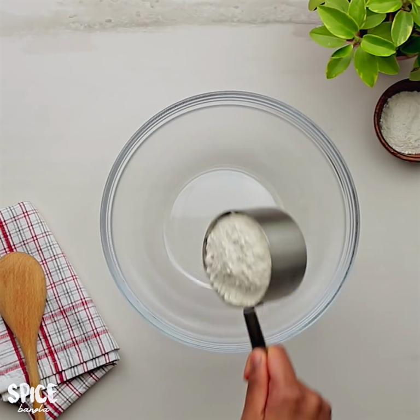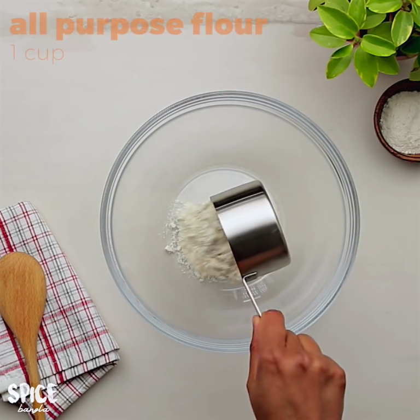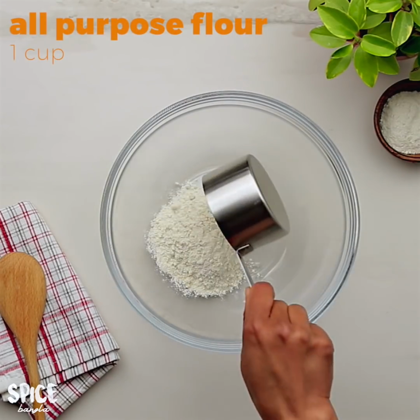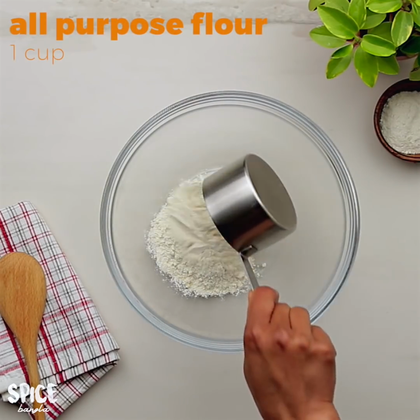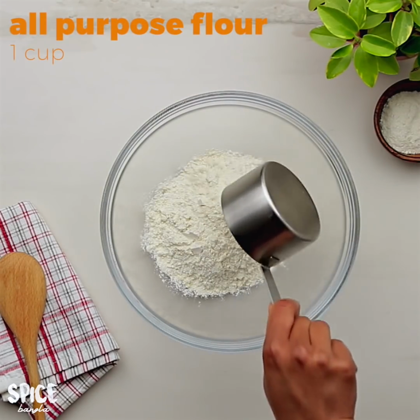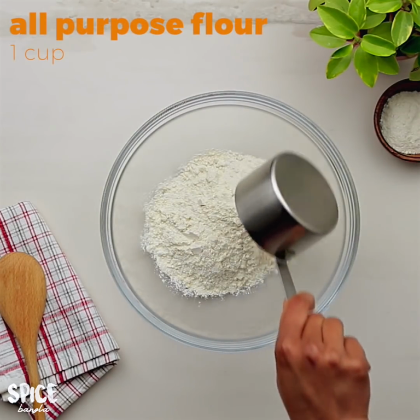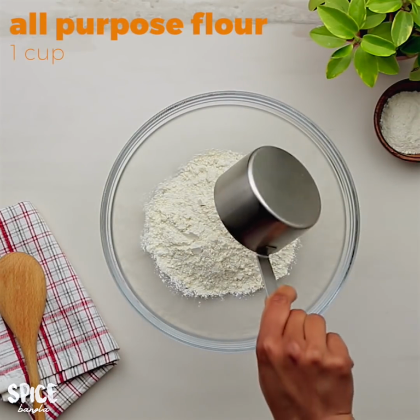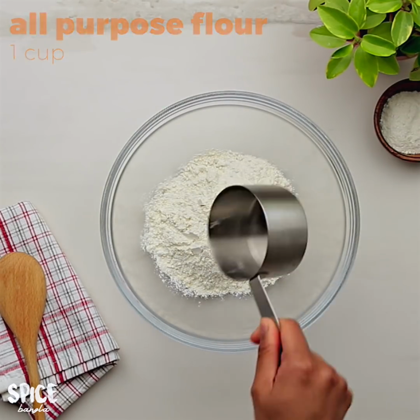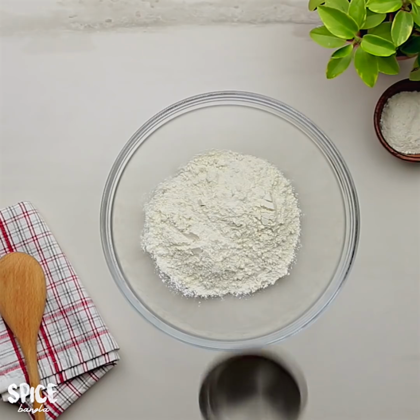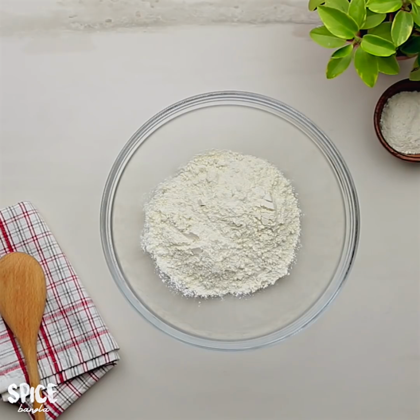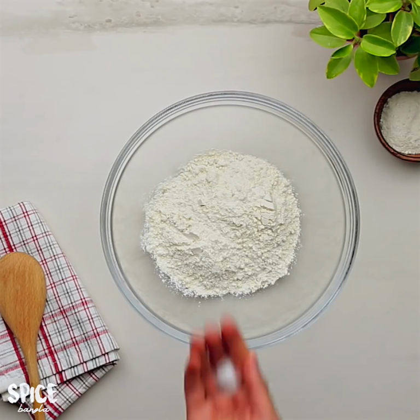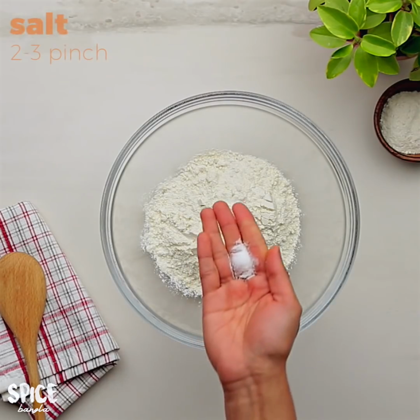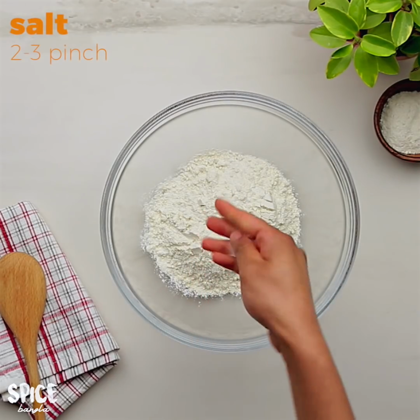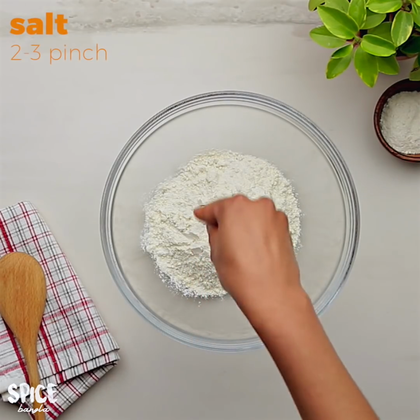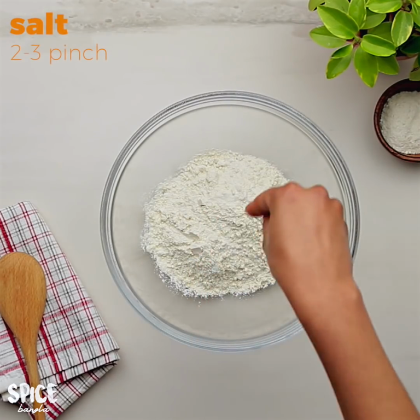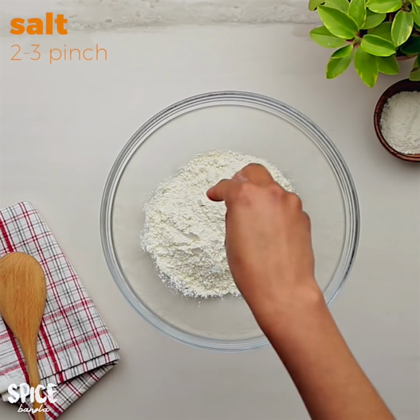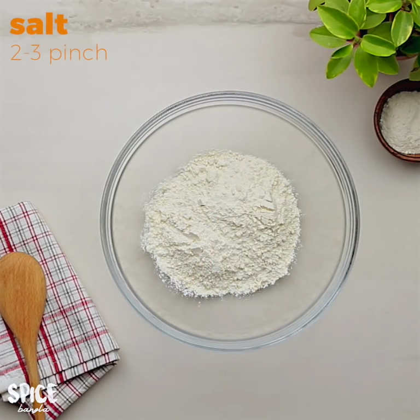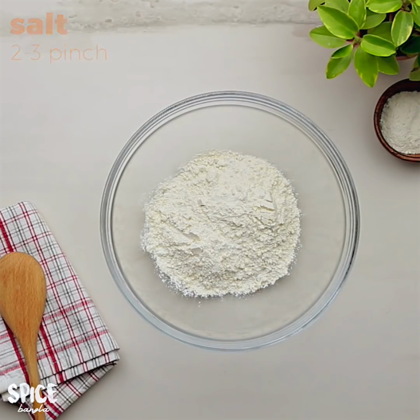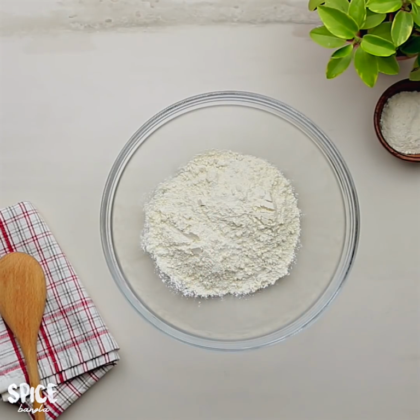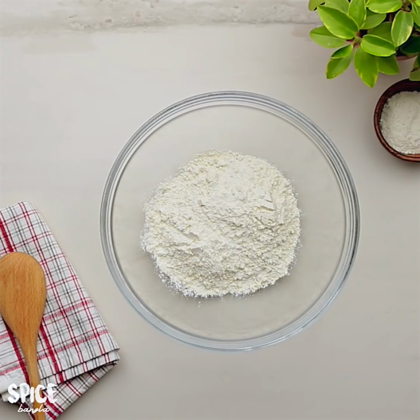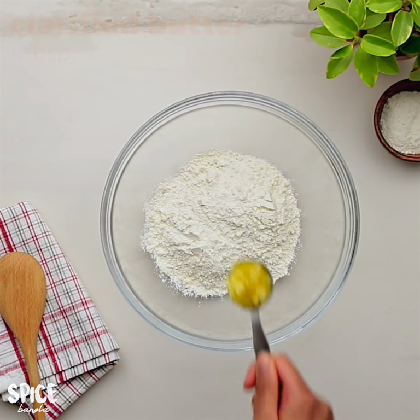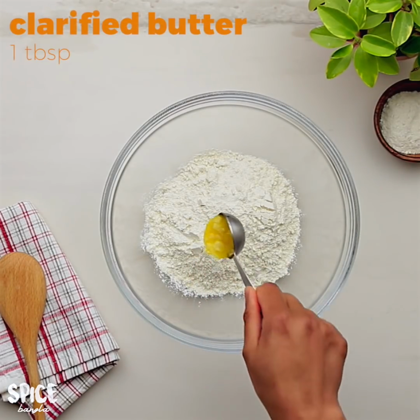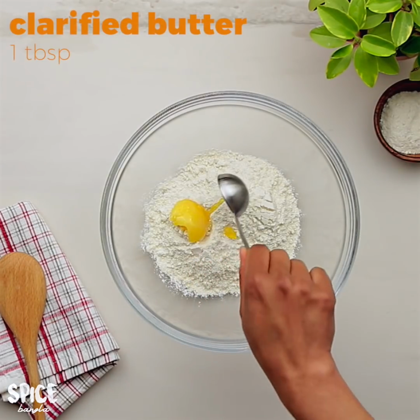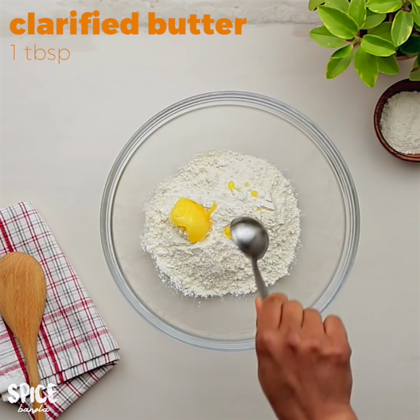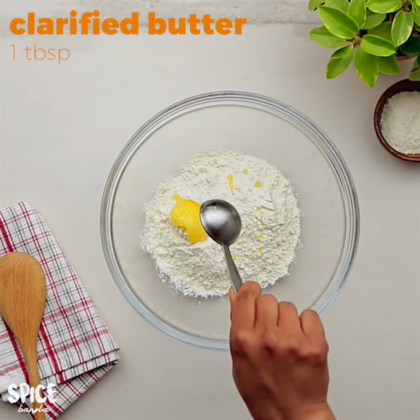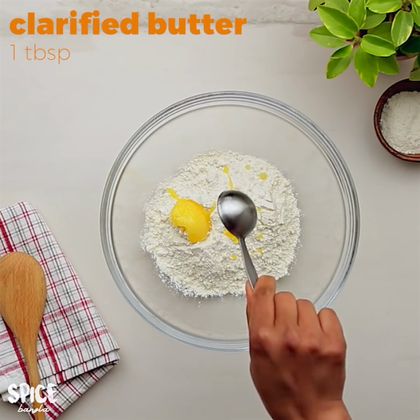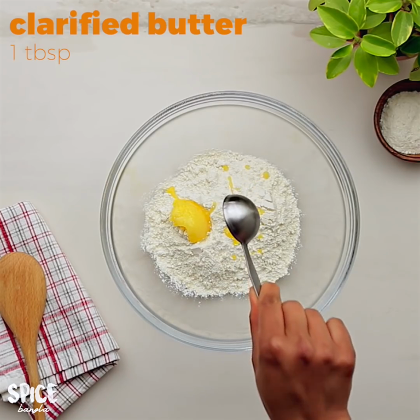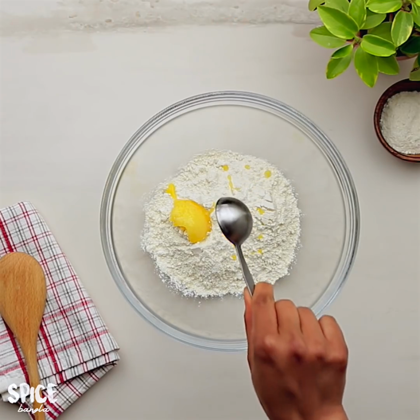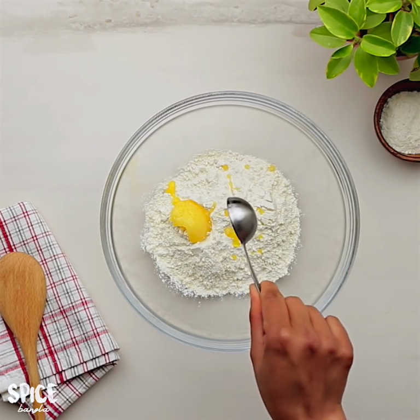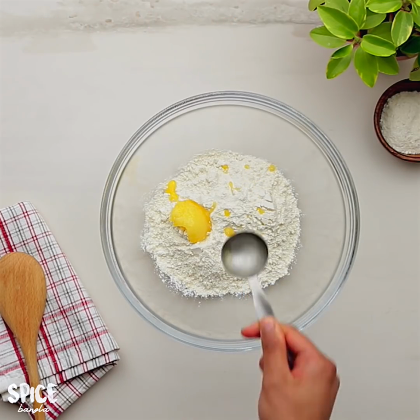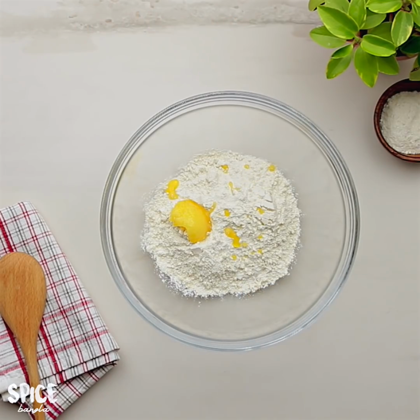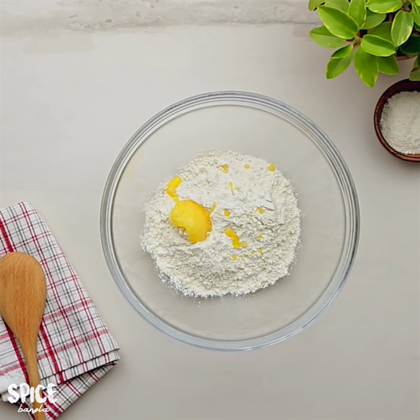I will put 1 cup of water in there. I will put 1 tablespoon of flour, then 2 tablespoons of flour — a mix of flour in there.